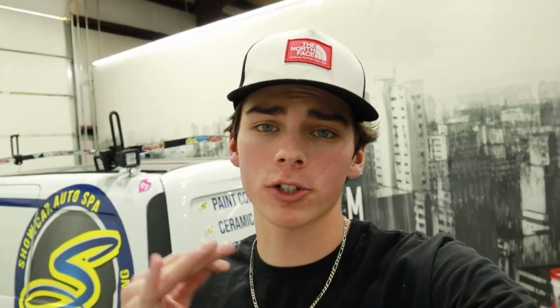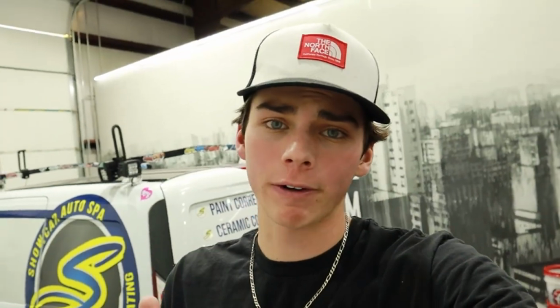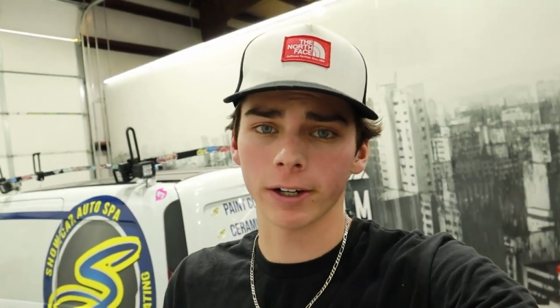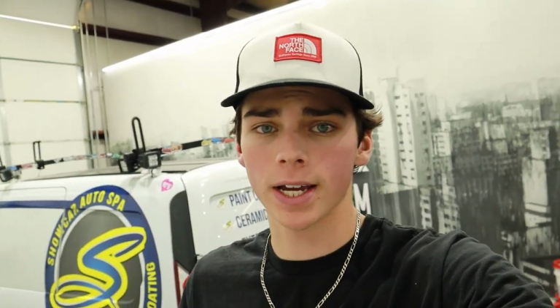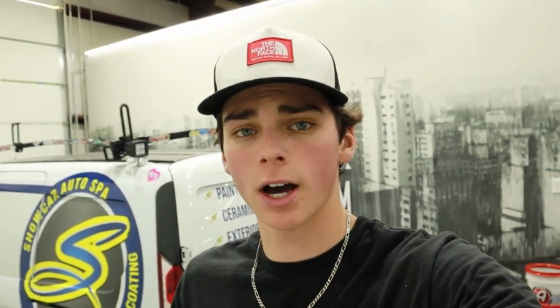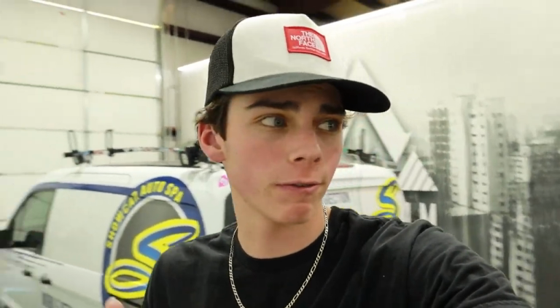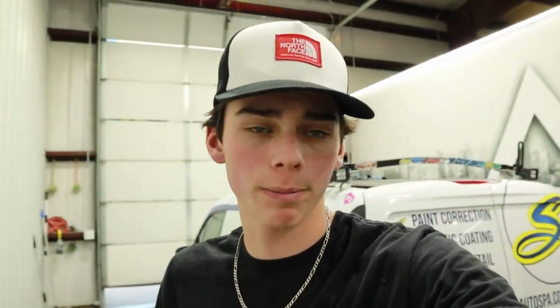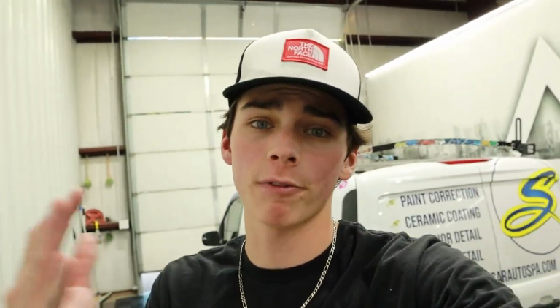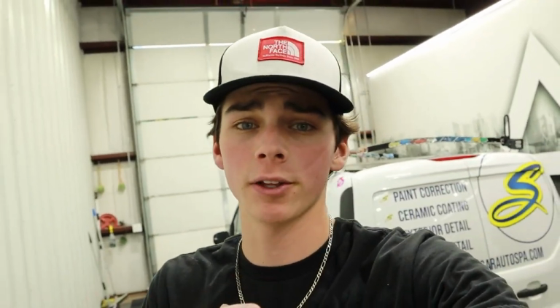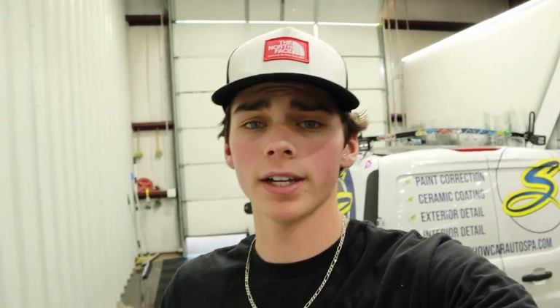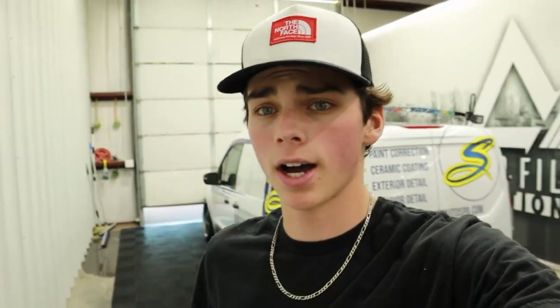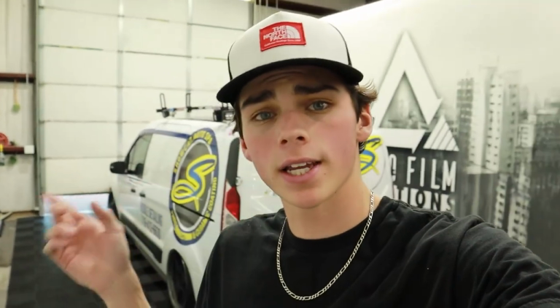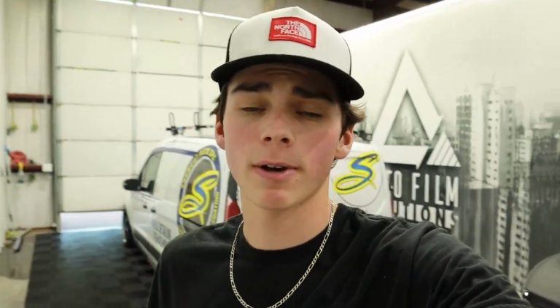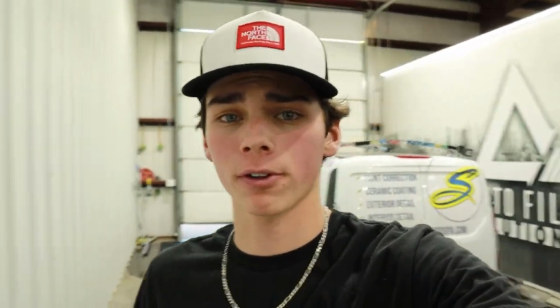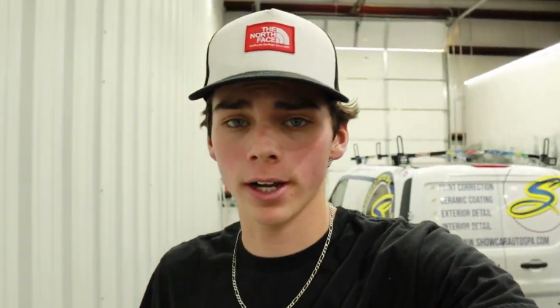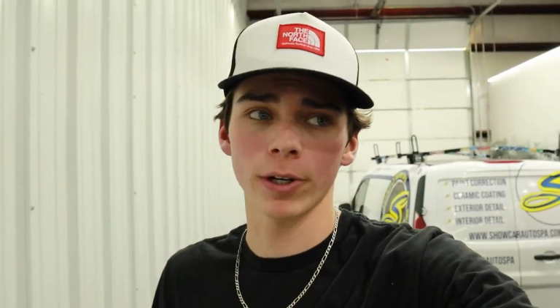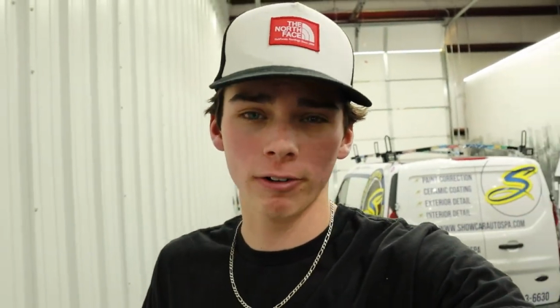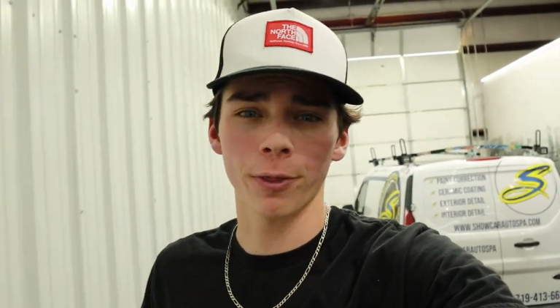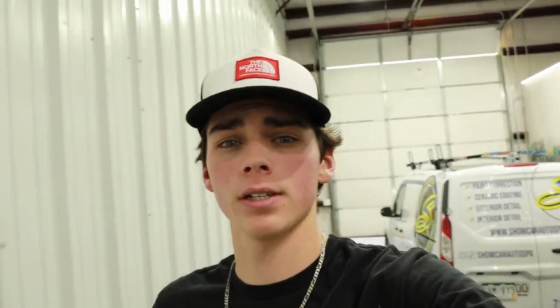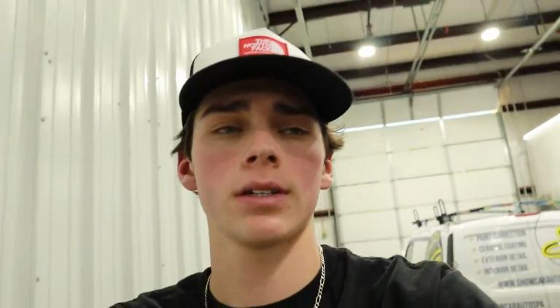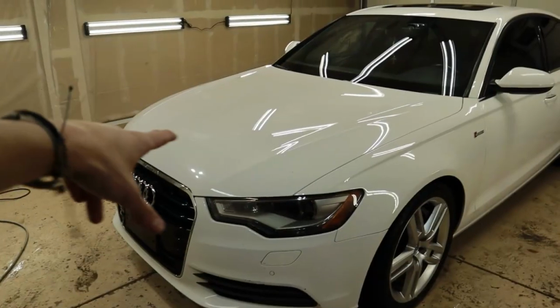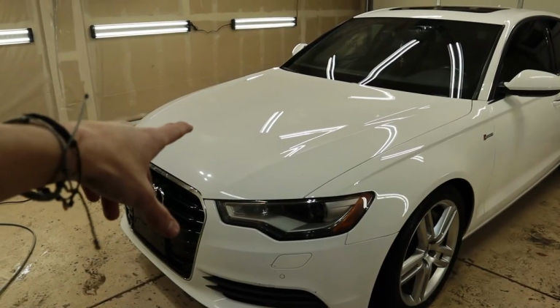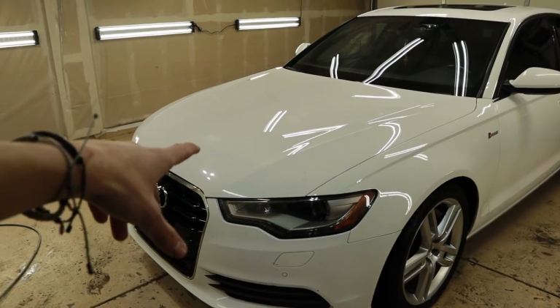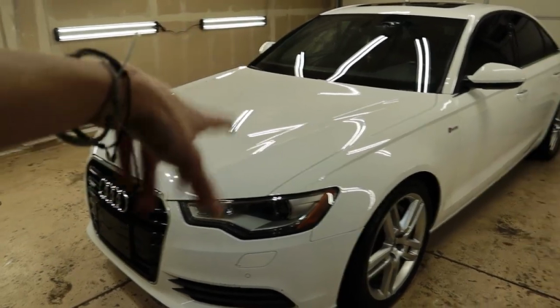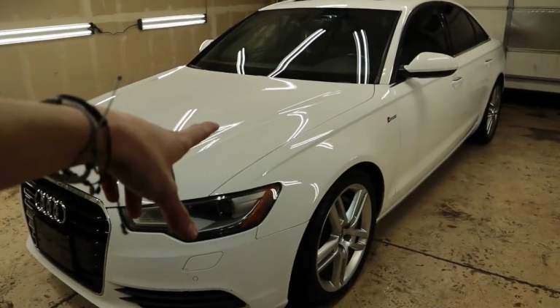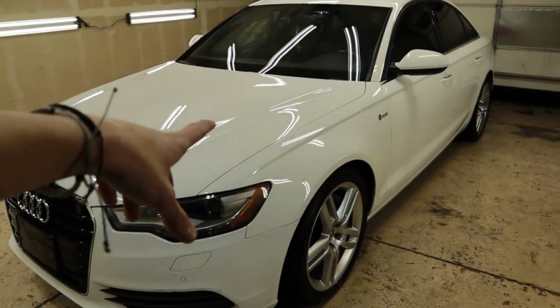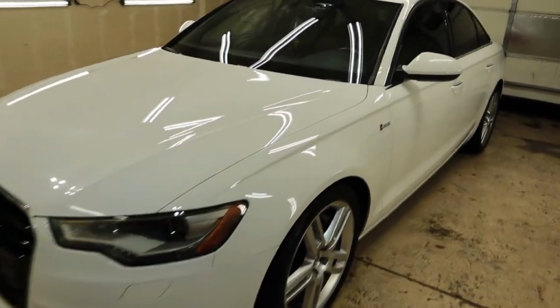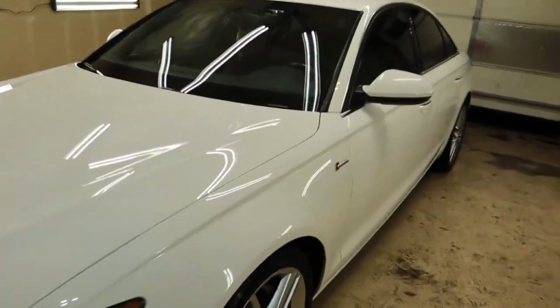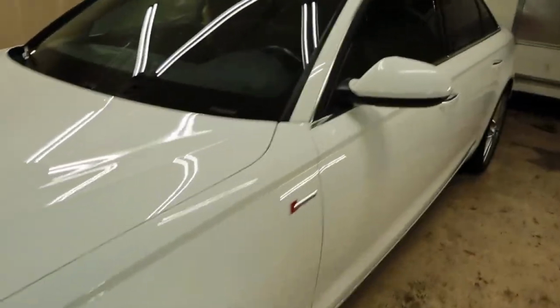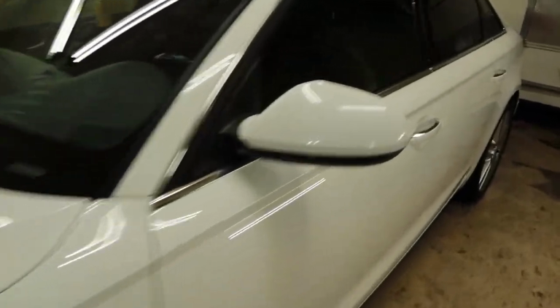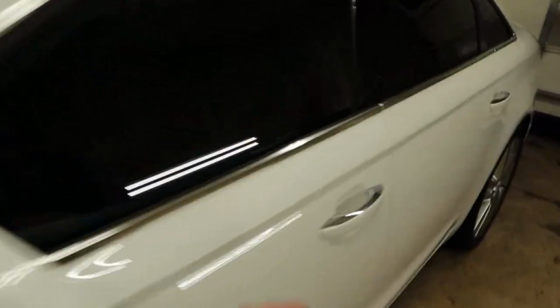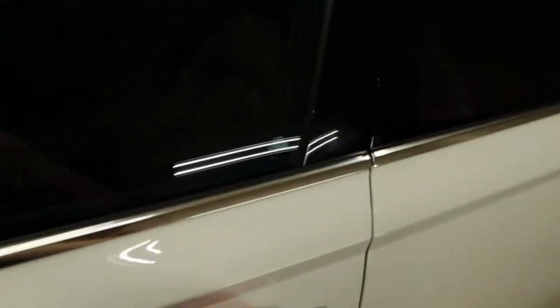We have a Charger to do later tonight — we didn't finish it the other day. It's about 4:30 right now, but we got to the Audi around 1:30. Here's how the full paint correction and detail came out on that Audi — check it out, it really turned out amazing.